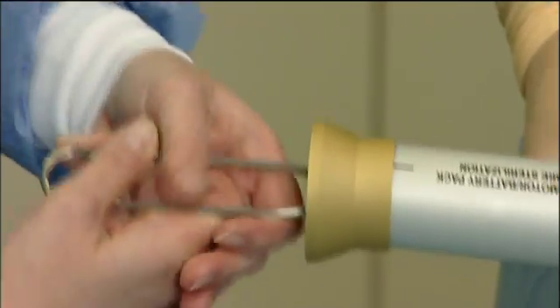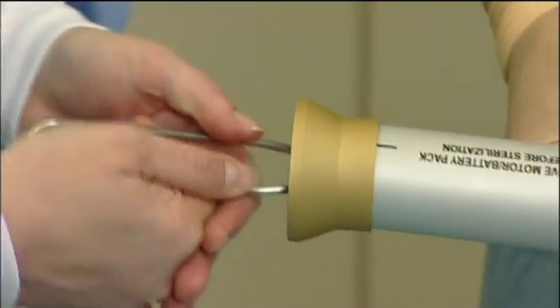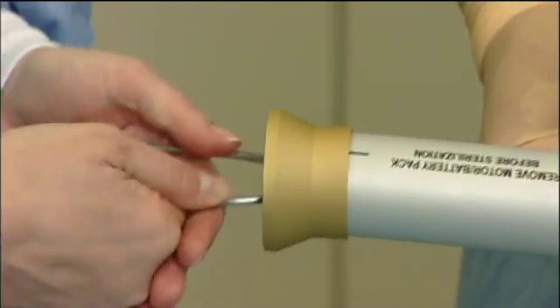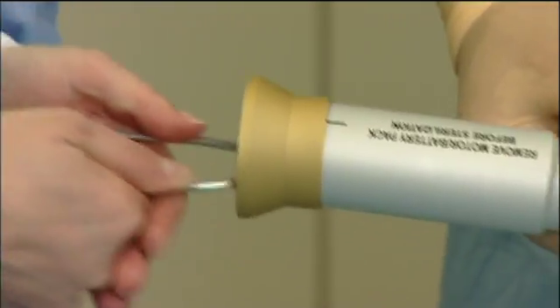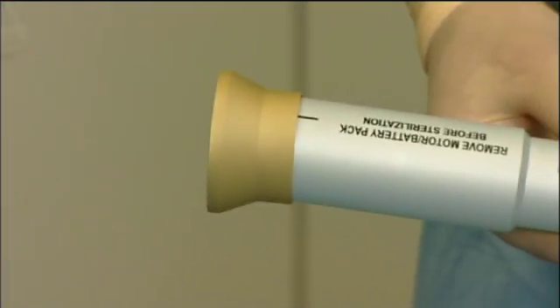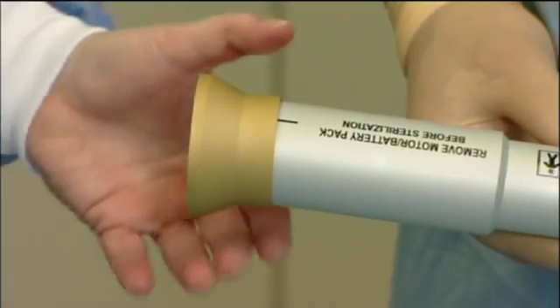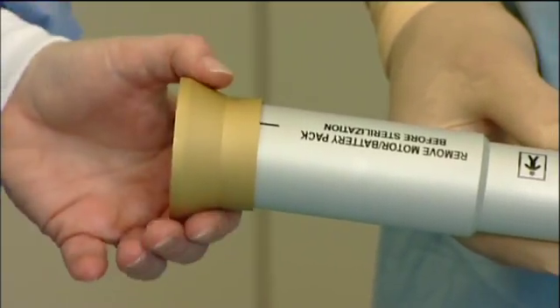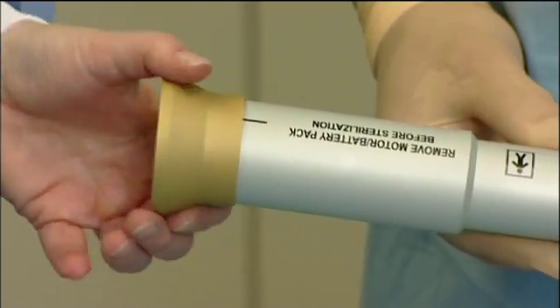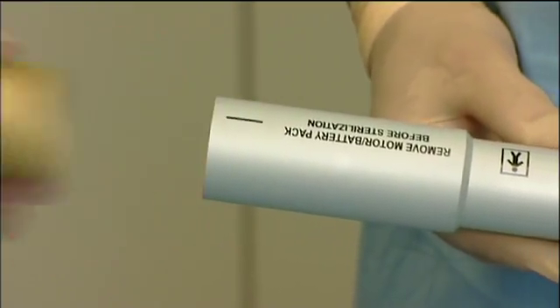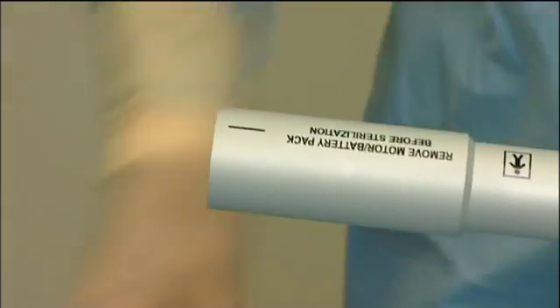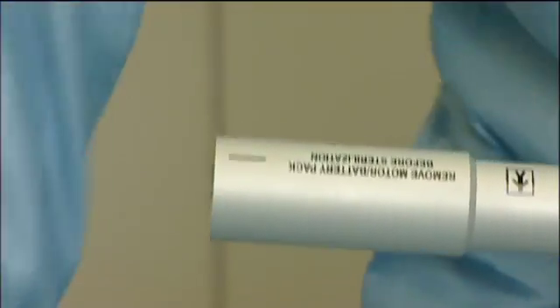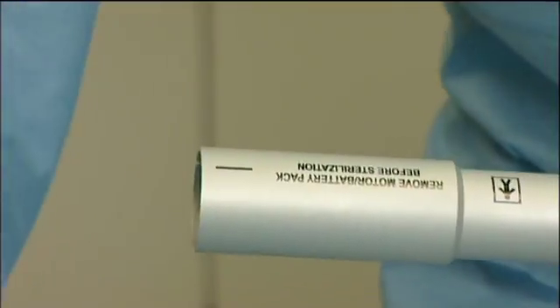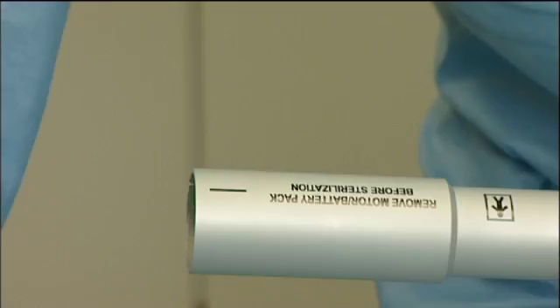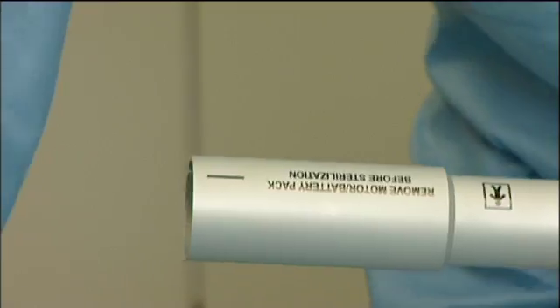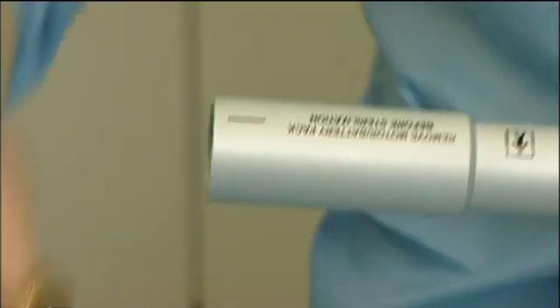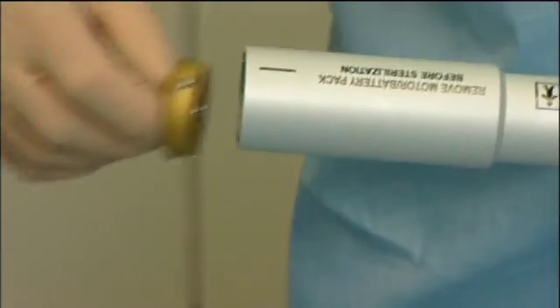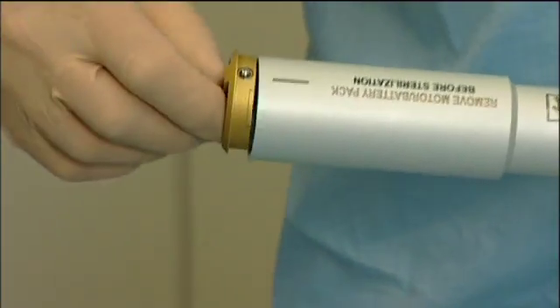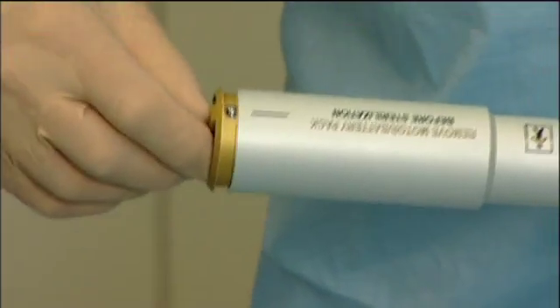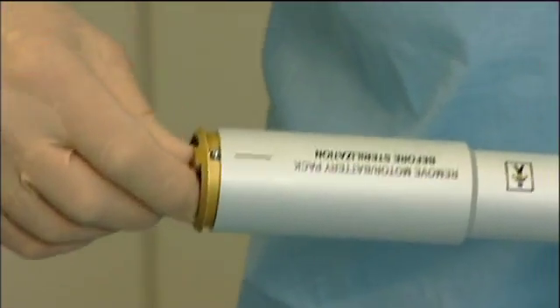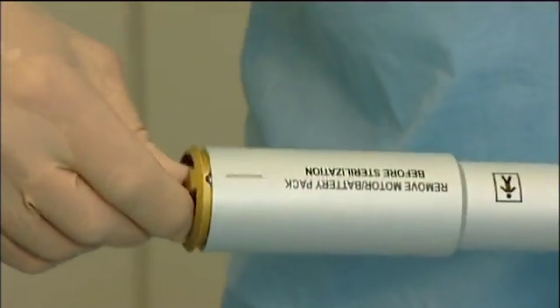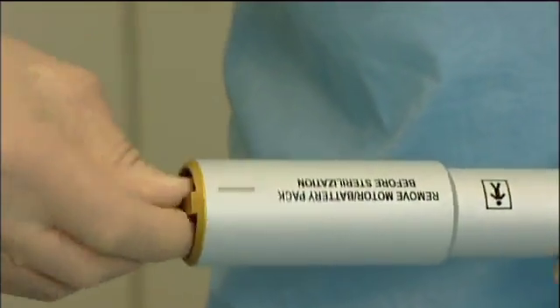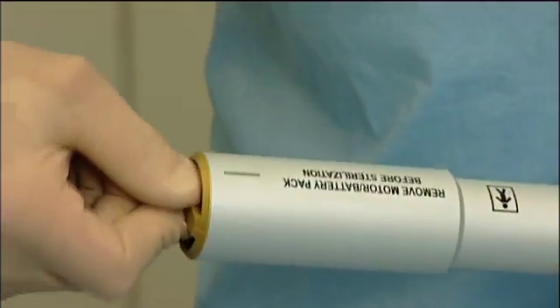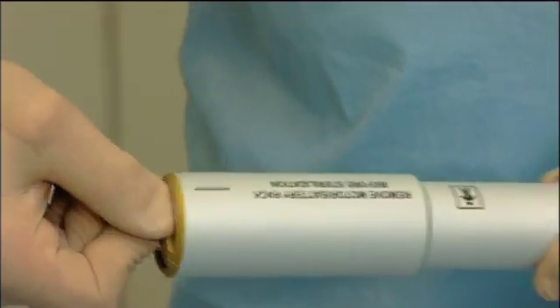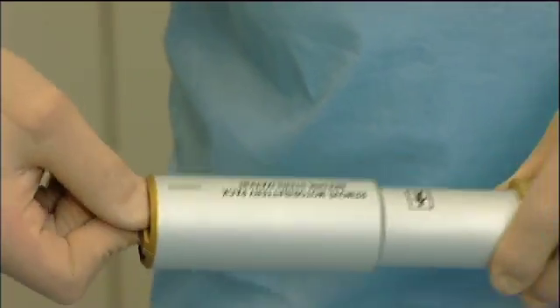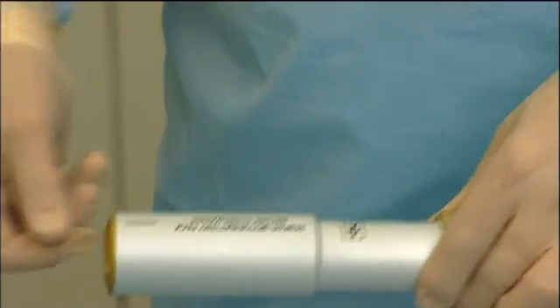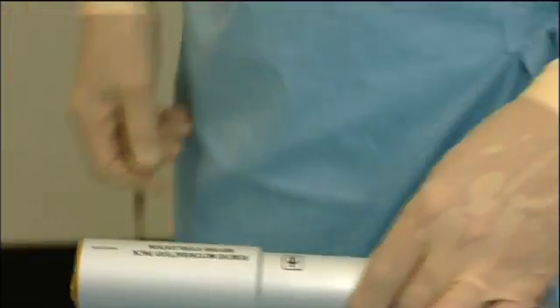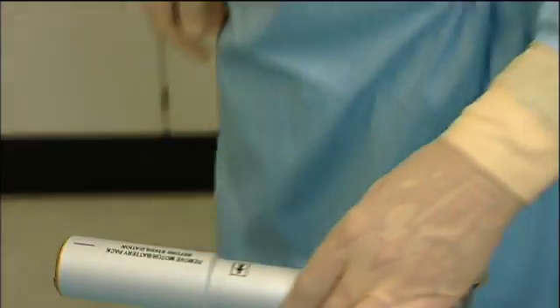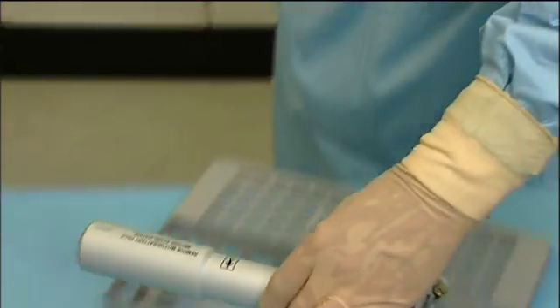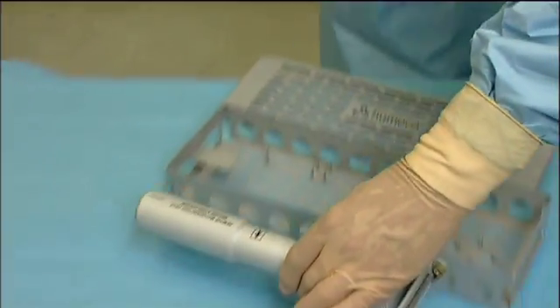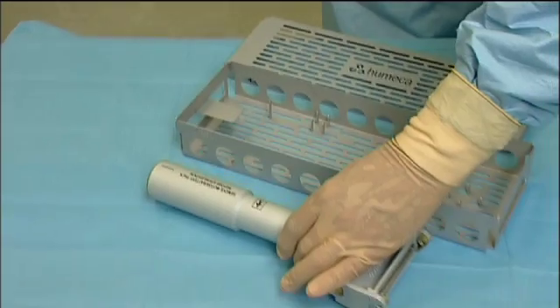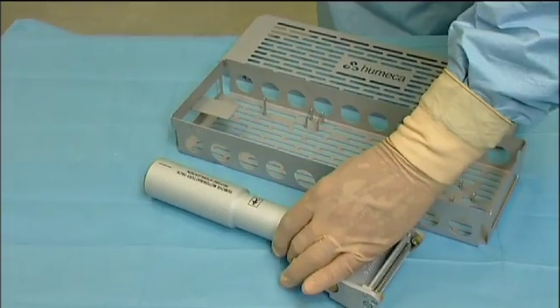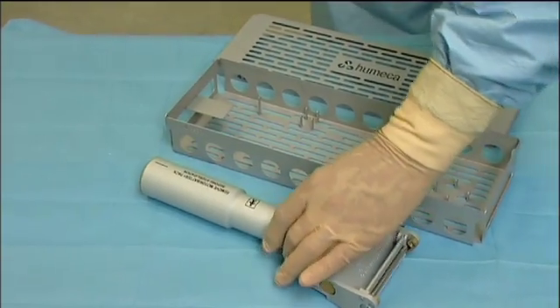Guided by marking lines, the non-sterile motor and battery are inserted while the sterile funnel prevents contamination of the outer surface. When the cartridge is completely inserted in the shaft, the open end is closed with a rear cap.